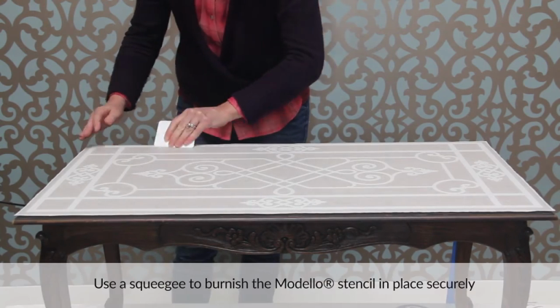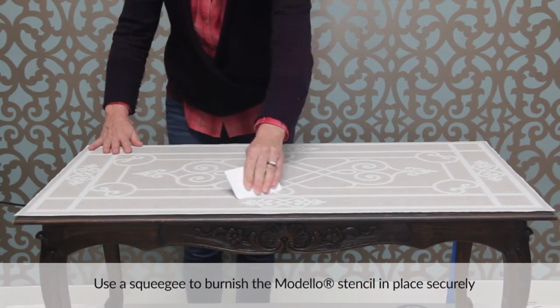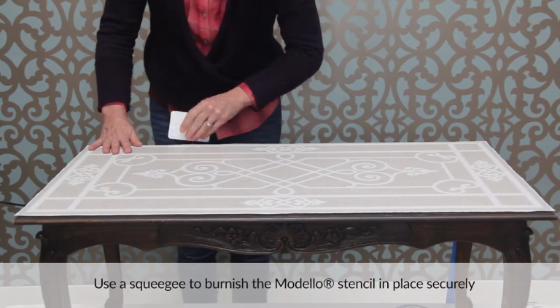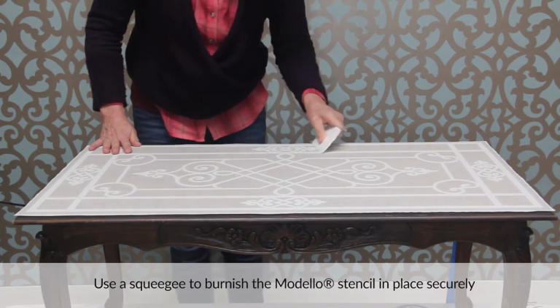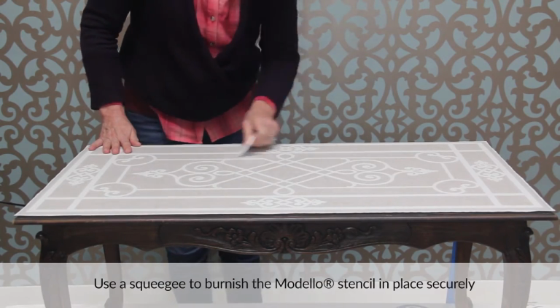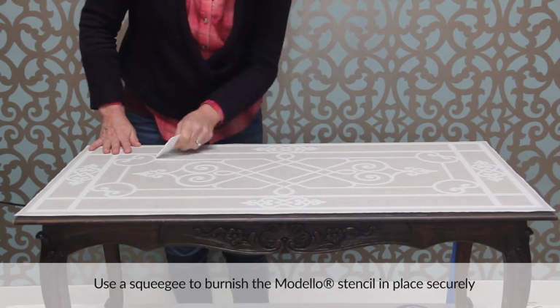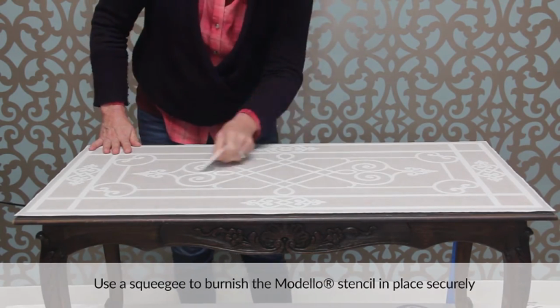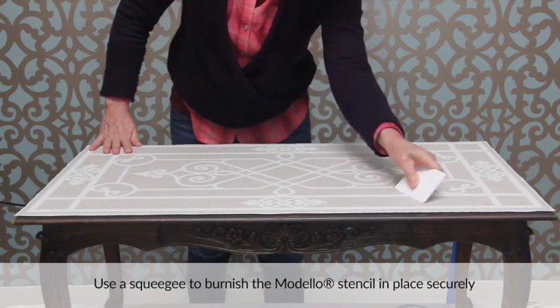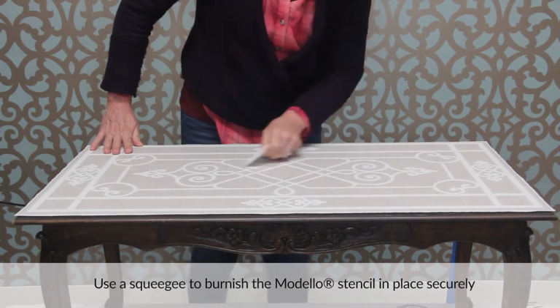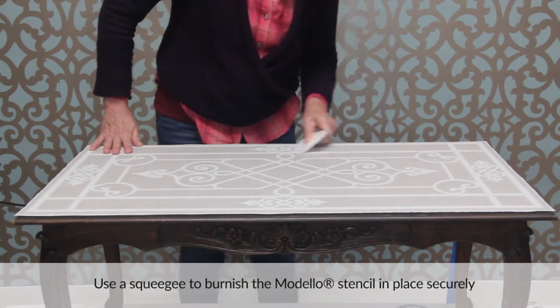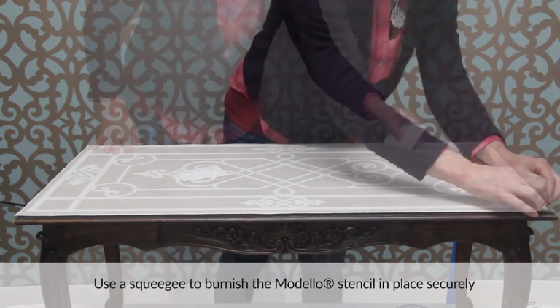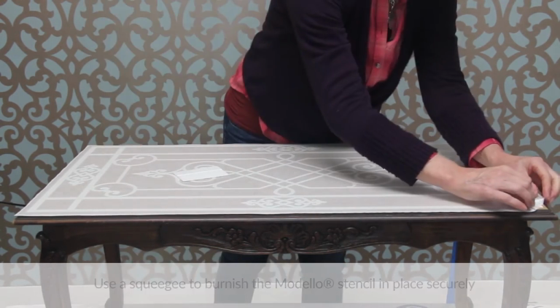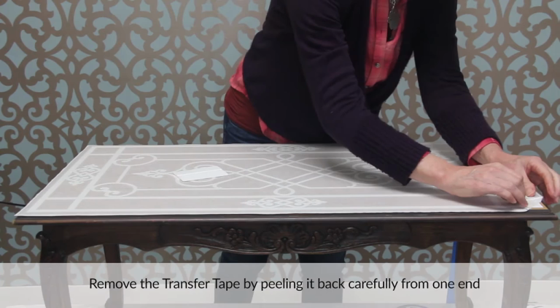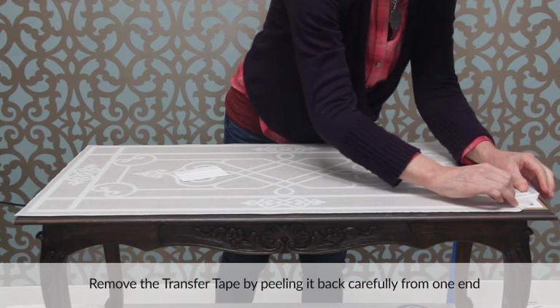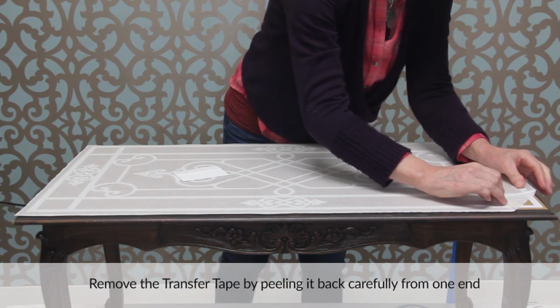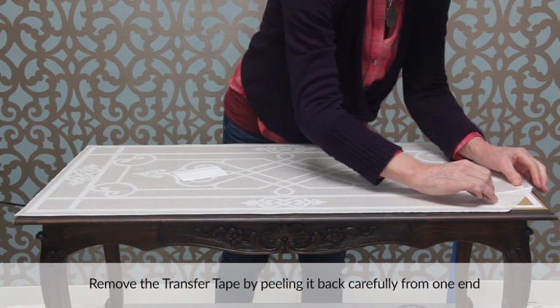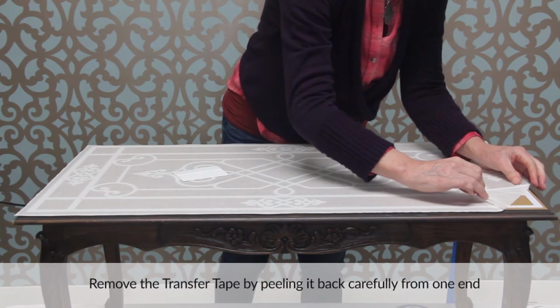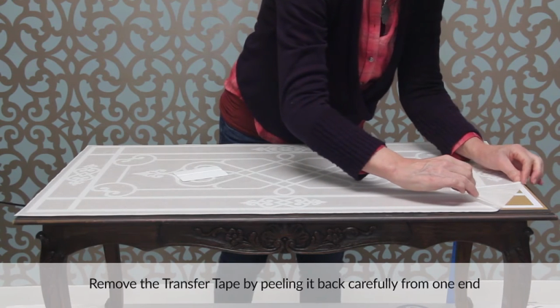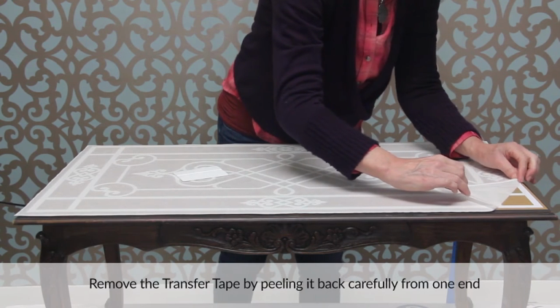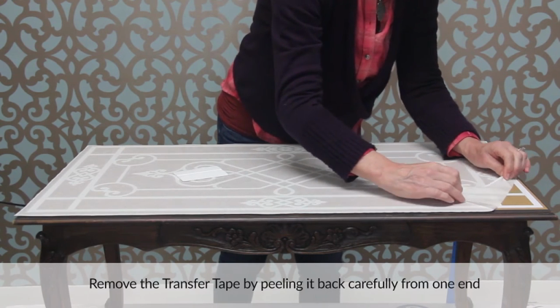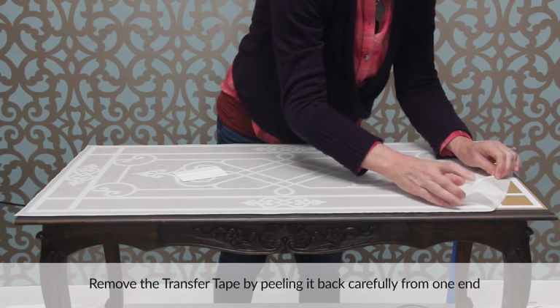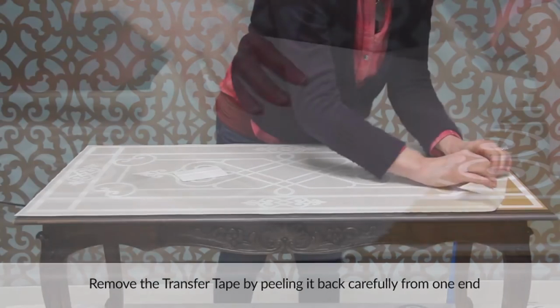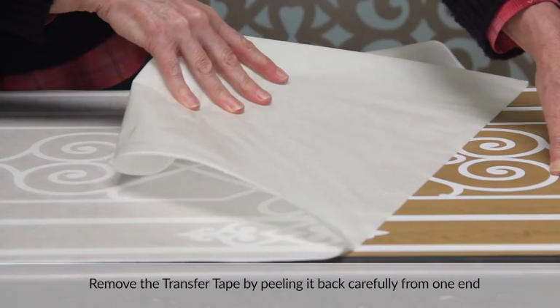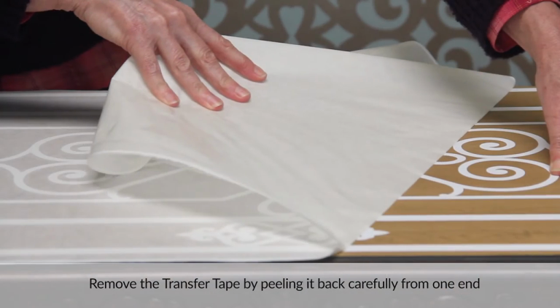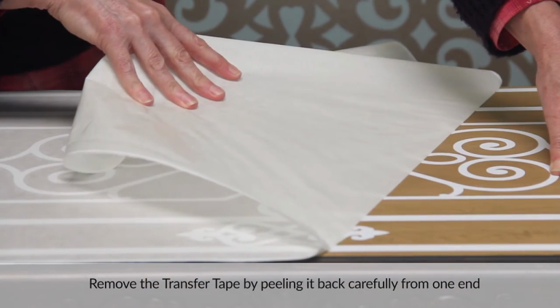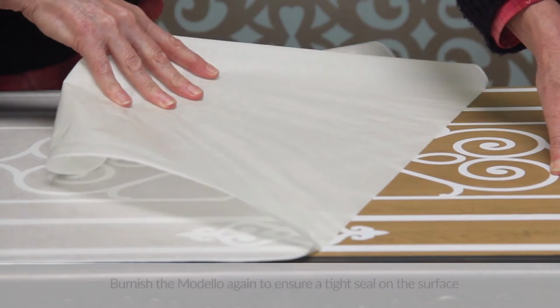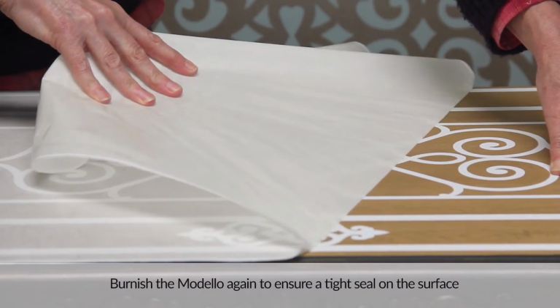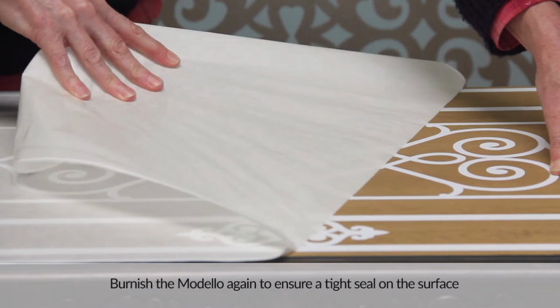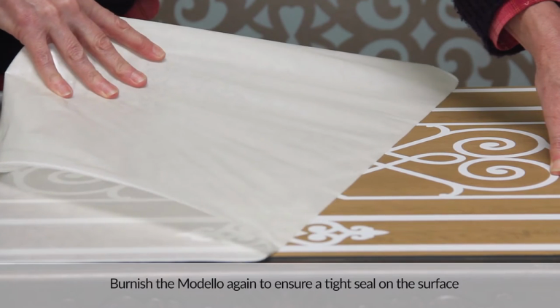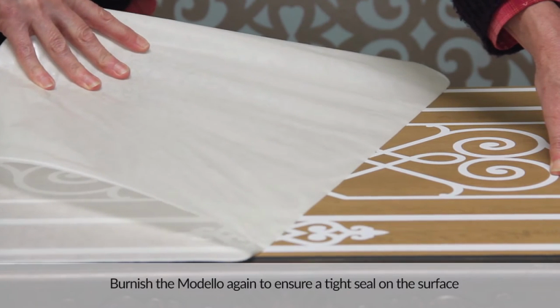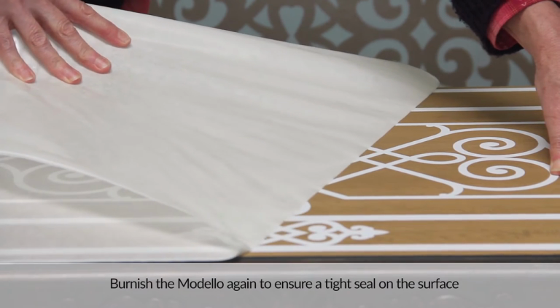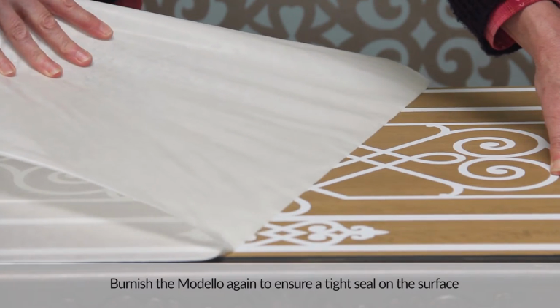Use a squeegee to burnish the Modelo stencil in place securely. Remove the transfer tape by peeling it back carefully from one end. Burnish the Modelo again to ensure a tight seal on the surface.